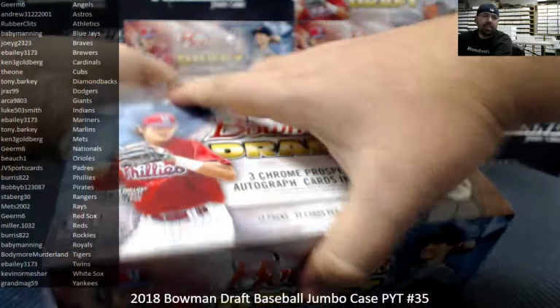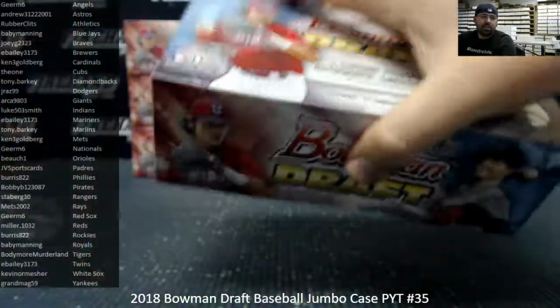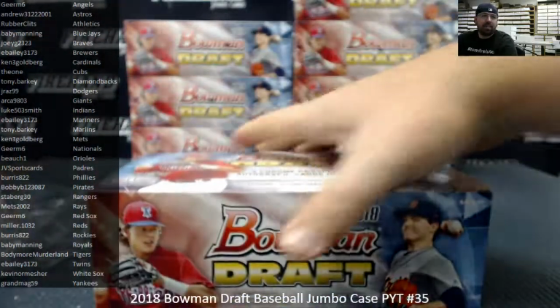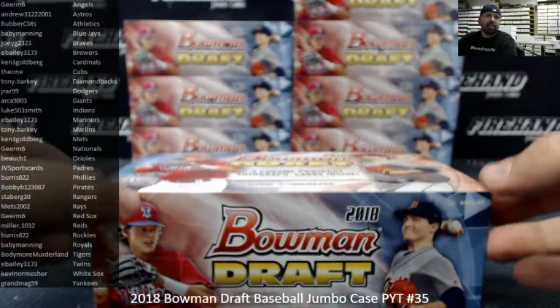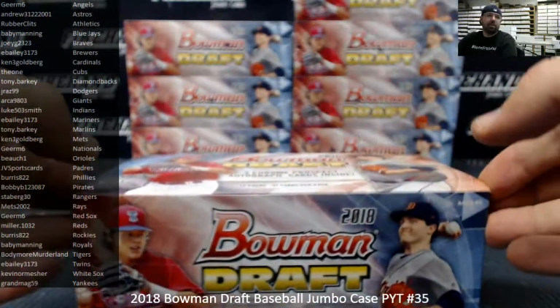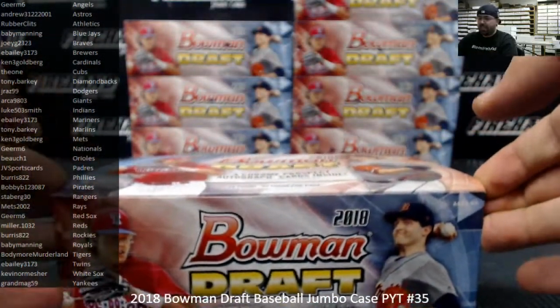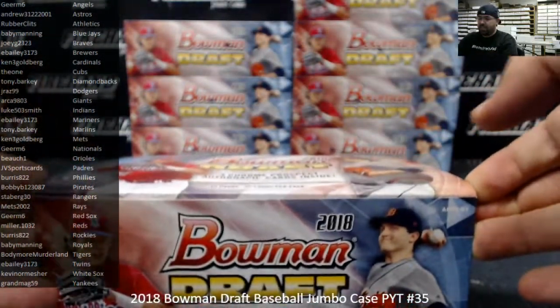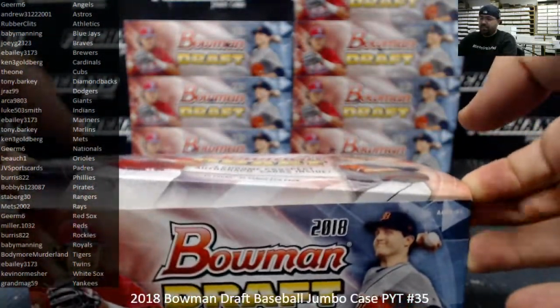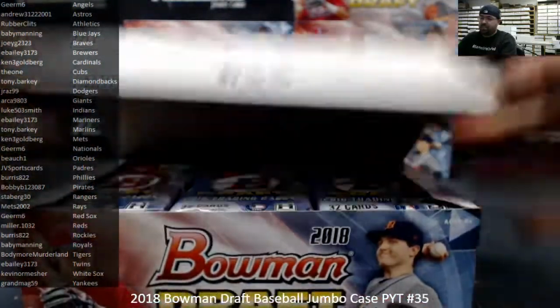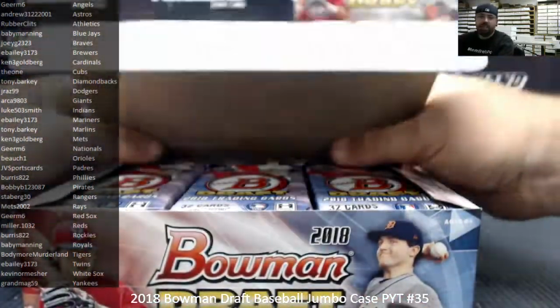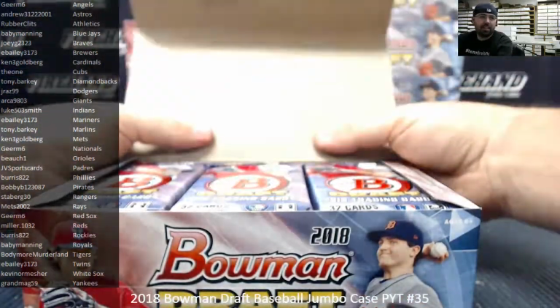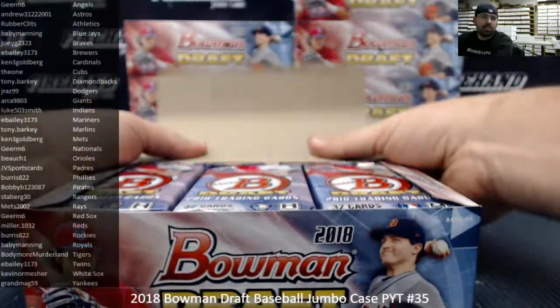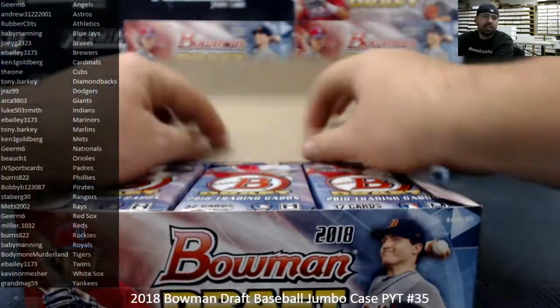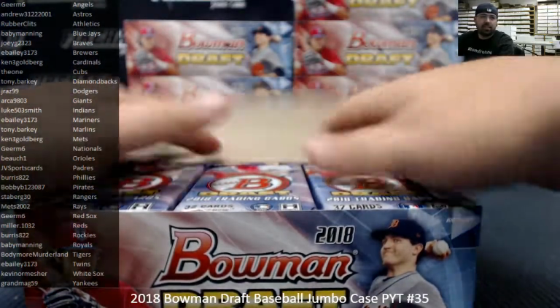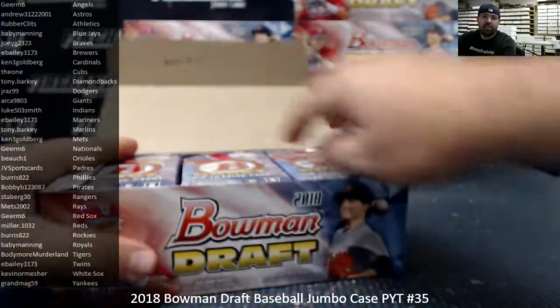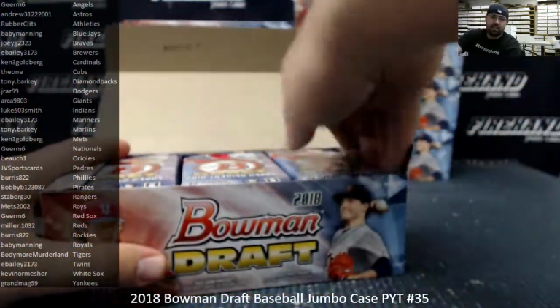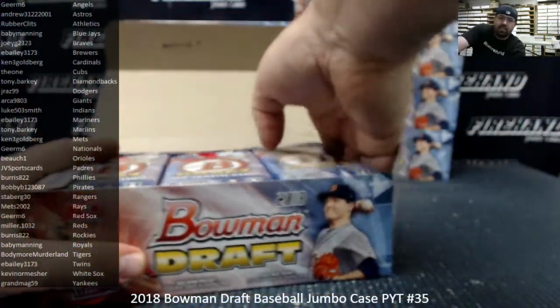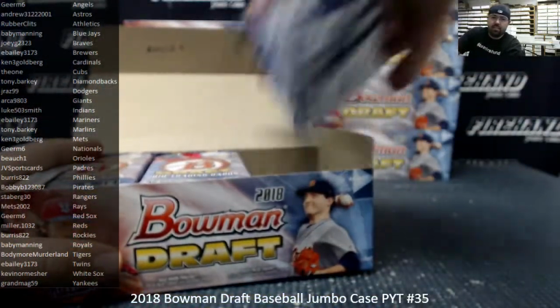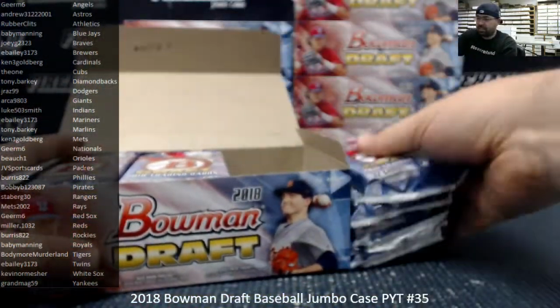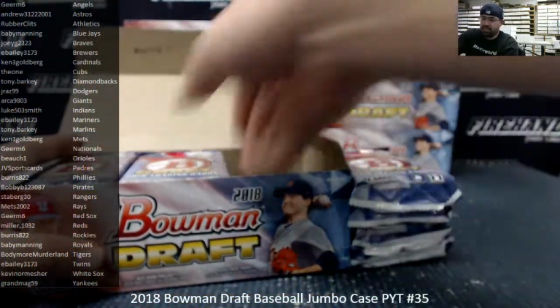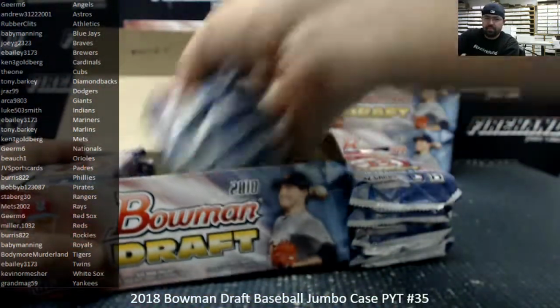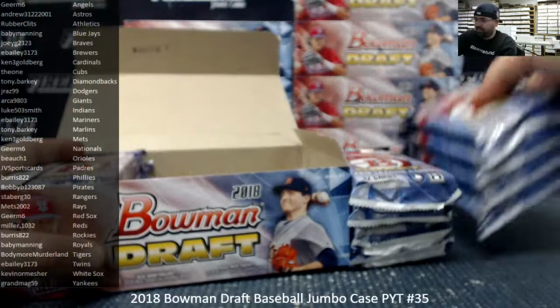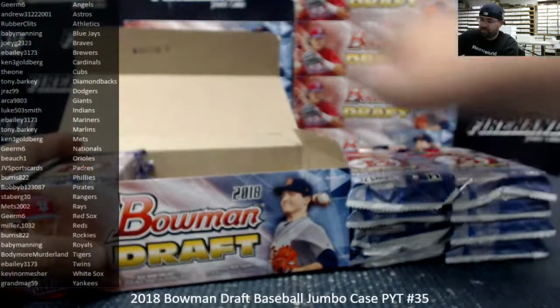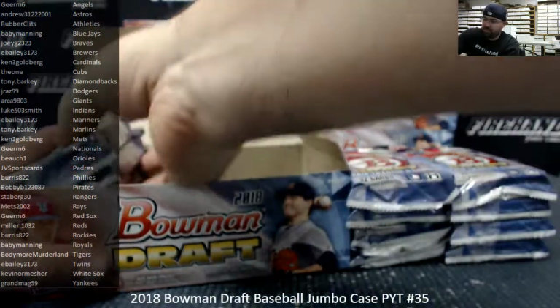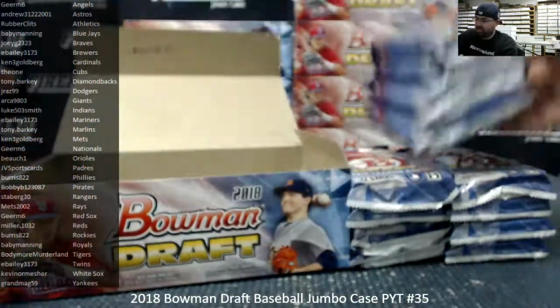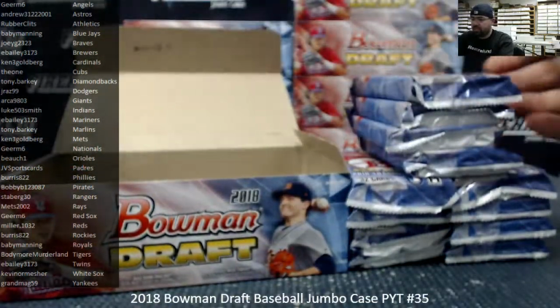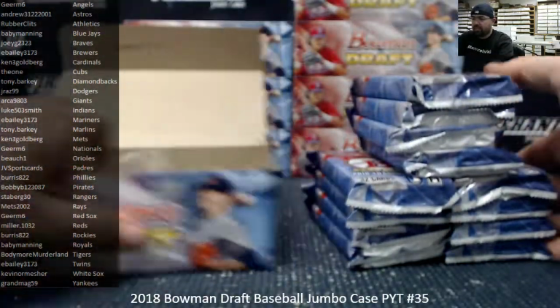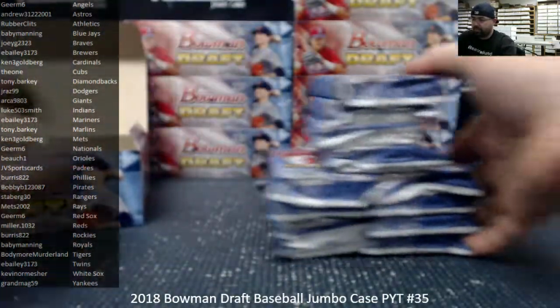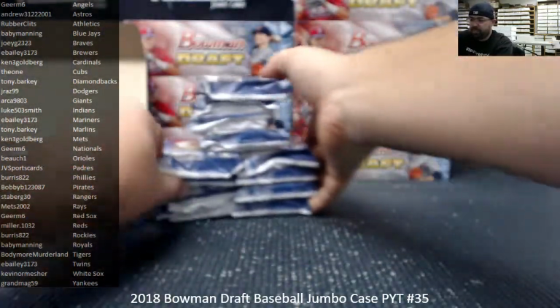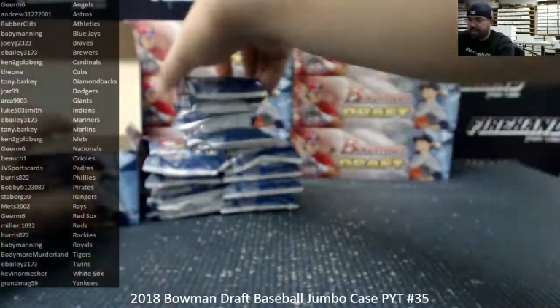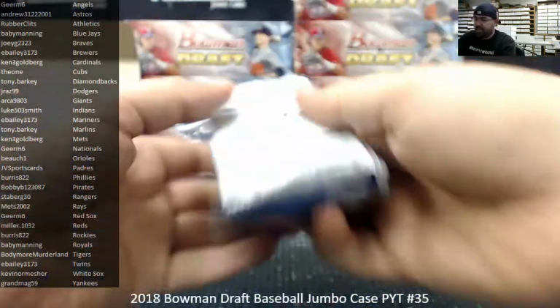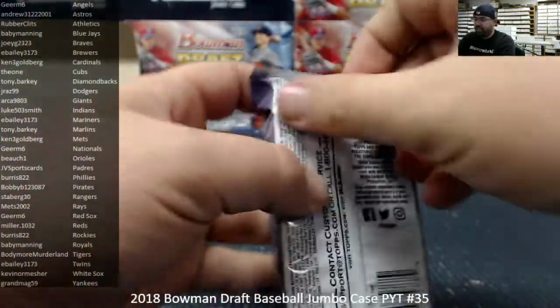The biggest cut auto you could probably get is Andre the Giant. Andre the Giant's going to have a cut signature in Transcendent. All right guys, good luck everybody. Here we go.